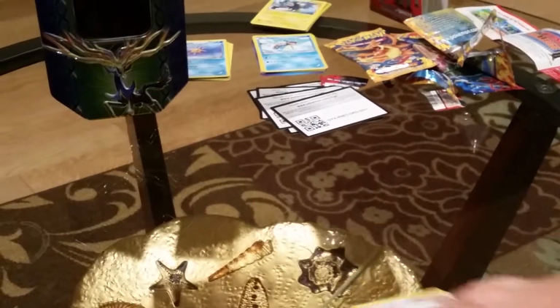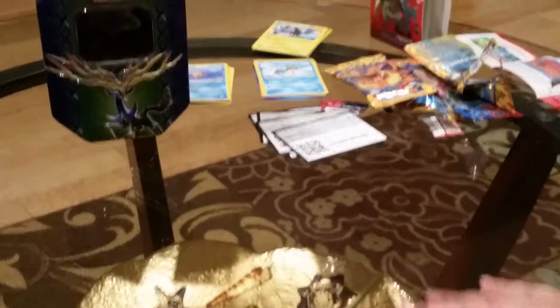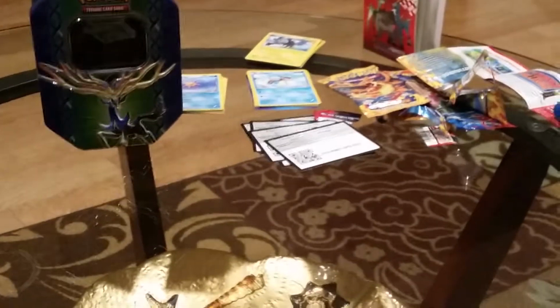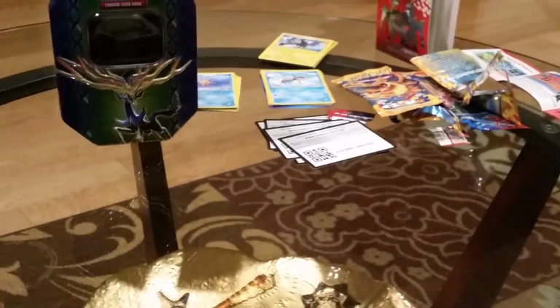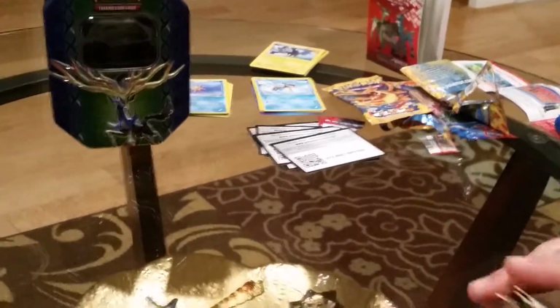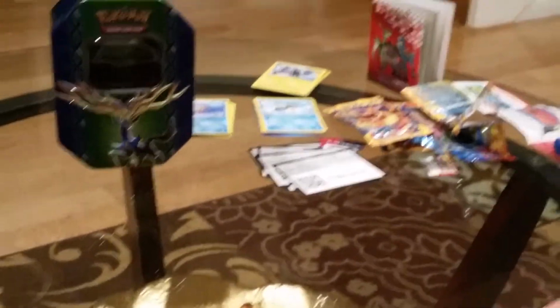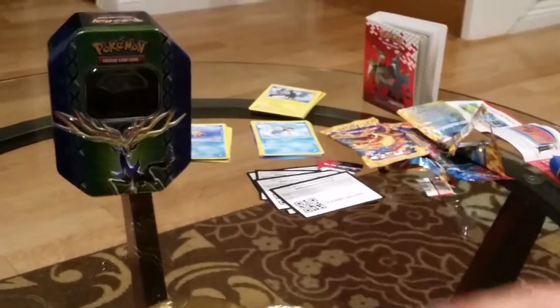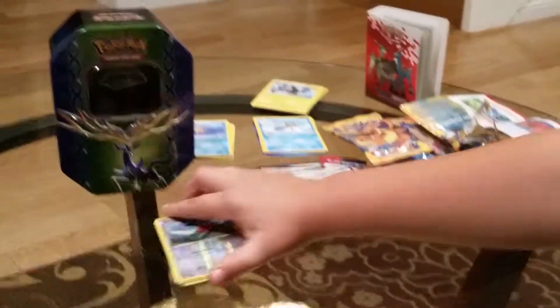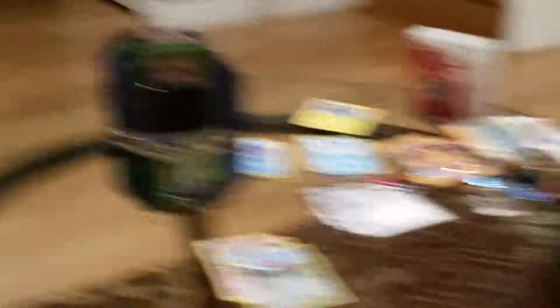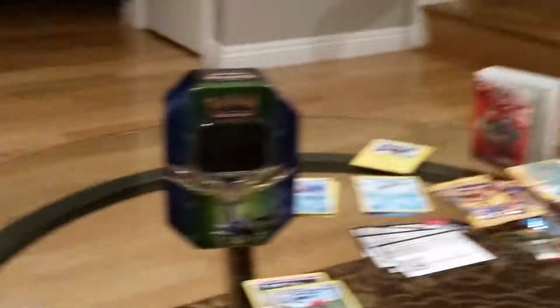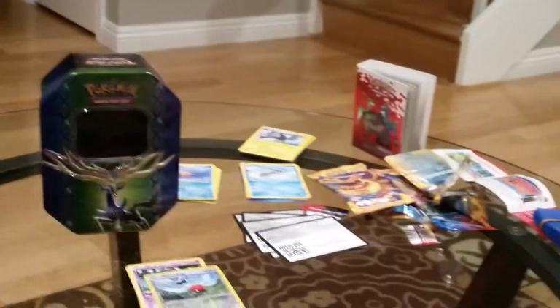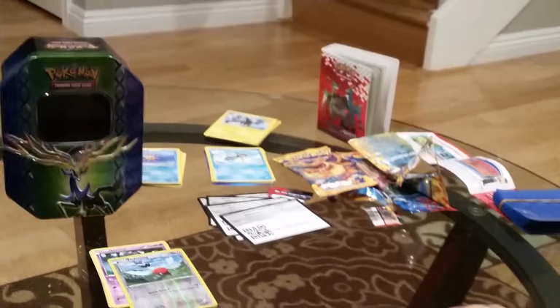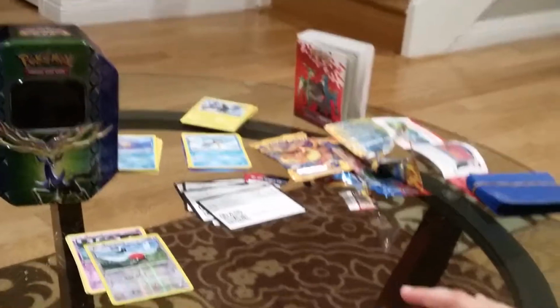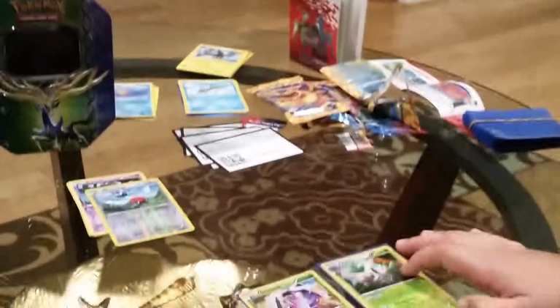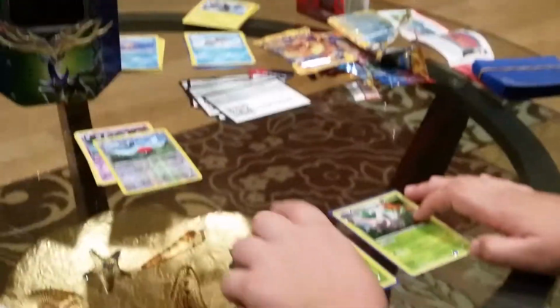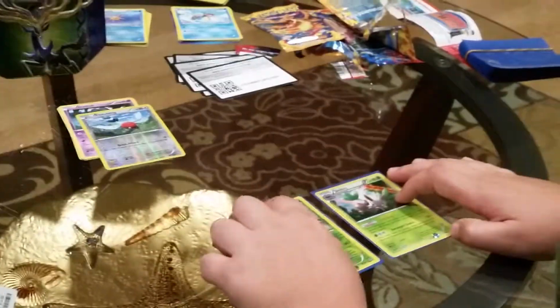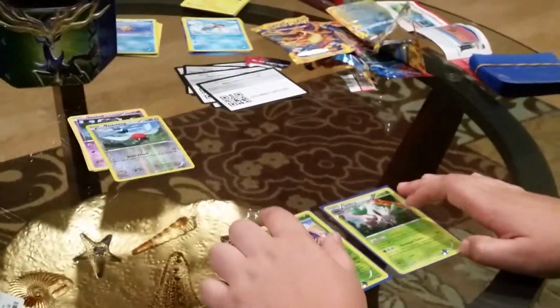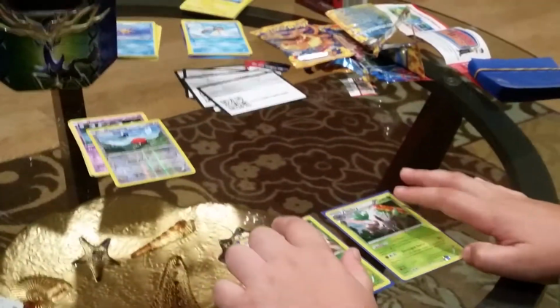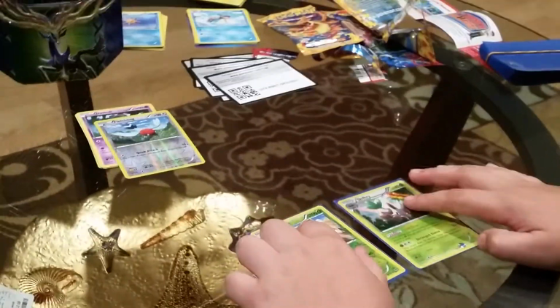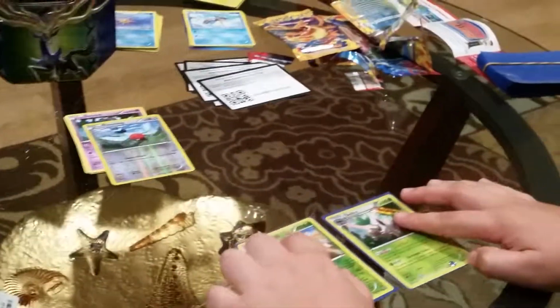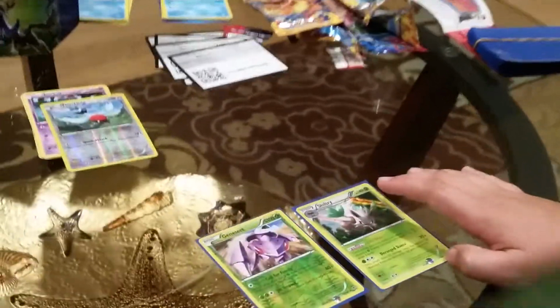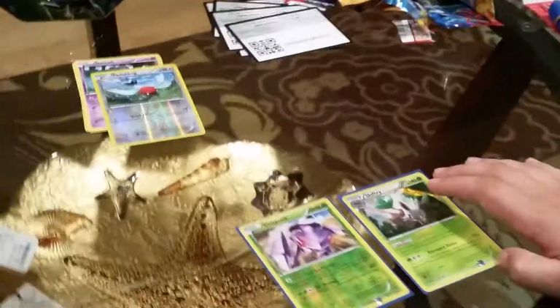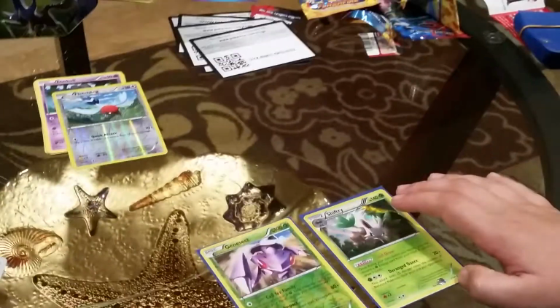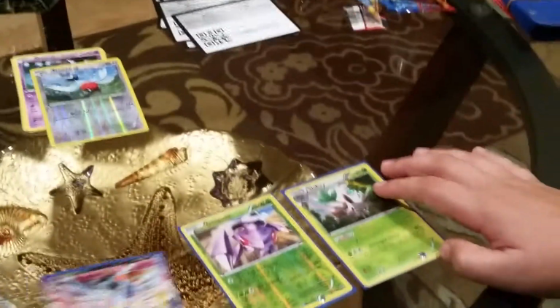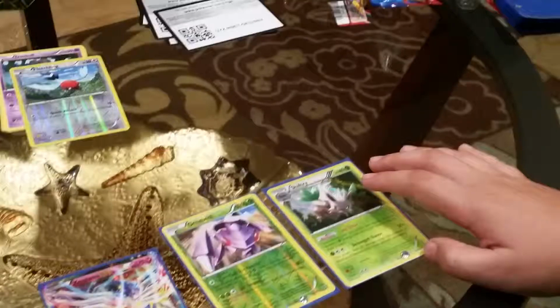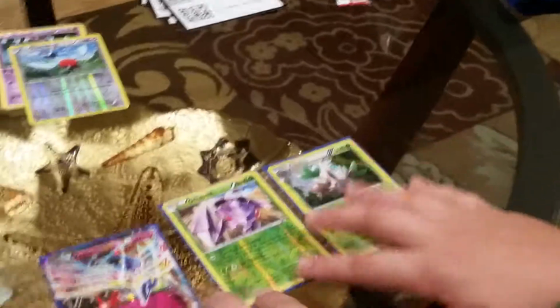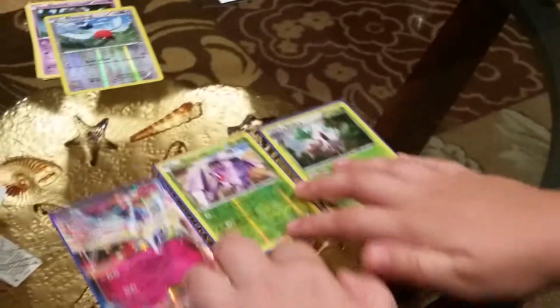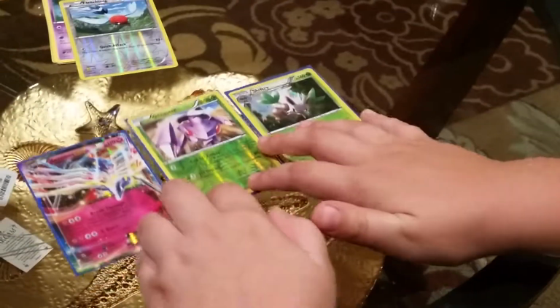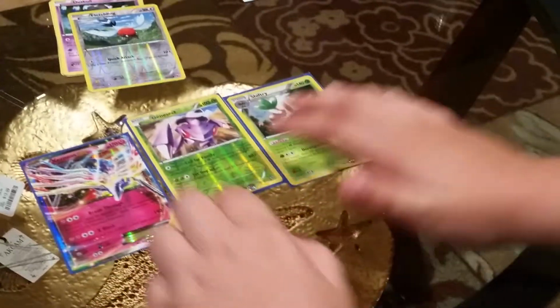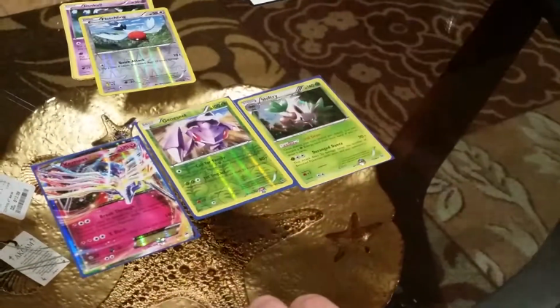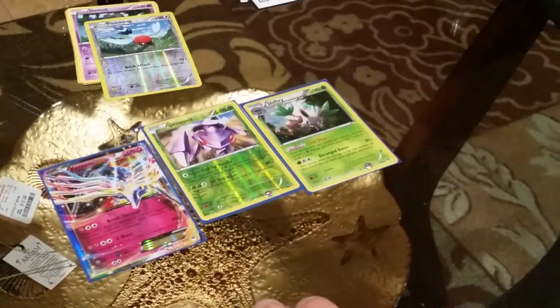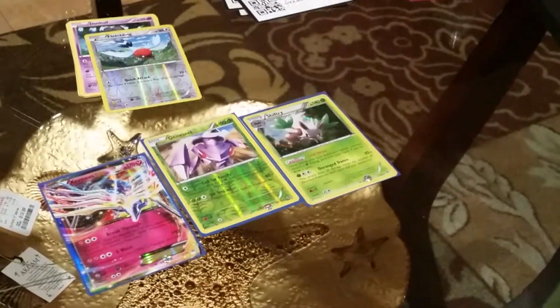So overall, I got pretty good pulls. I got a Shiftry Holo — I'm pretty sure it's a Holo — Reverse Genesect, and the promo card, the Xerneas EX.